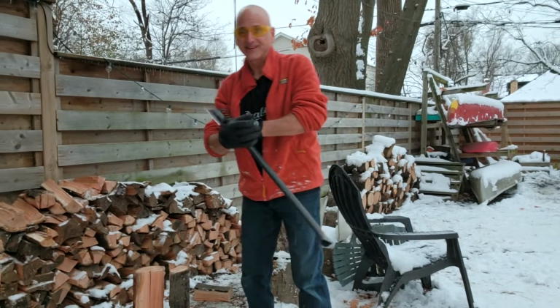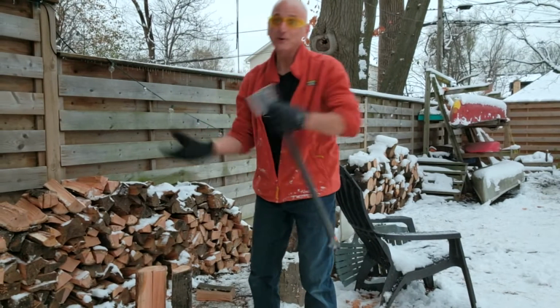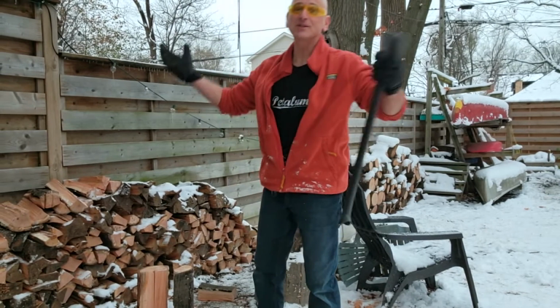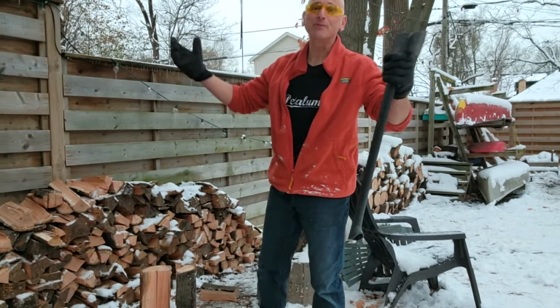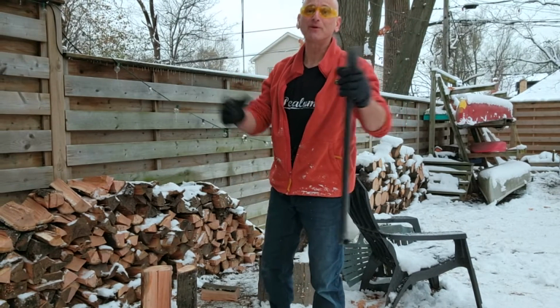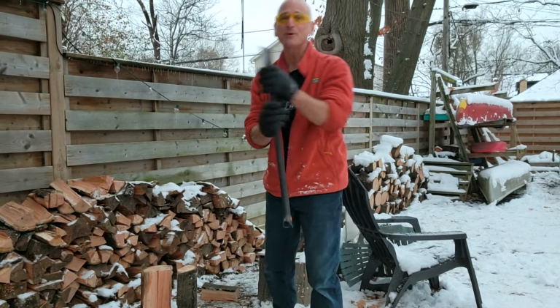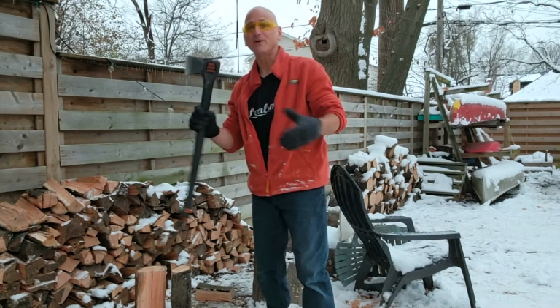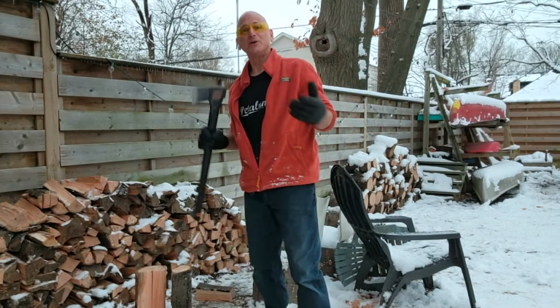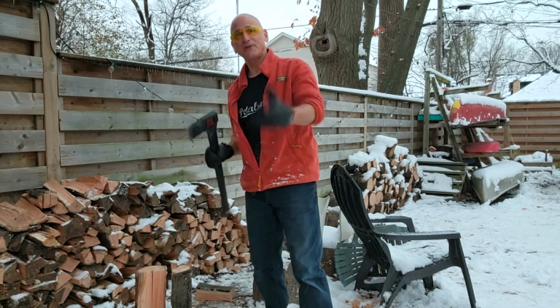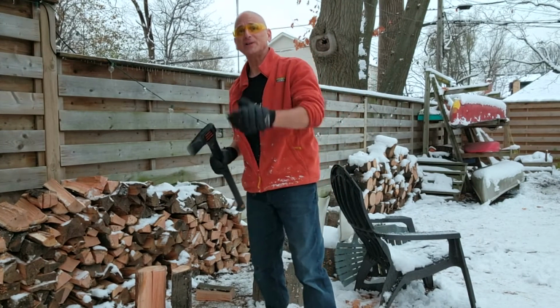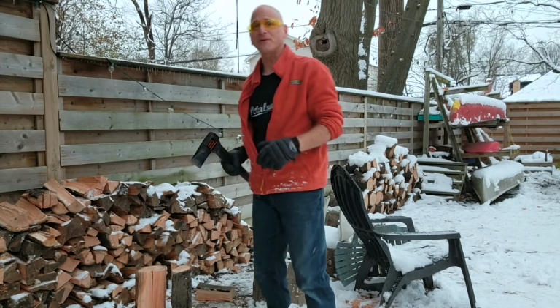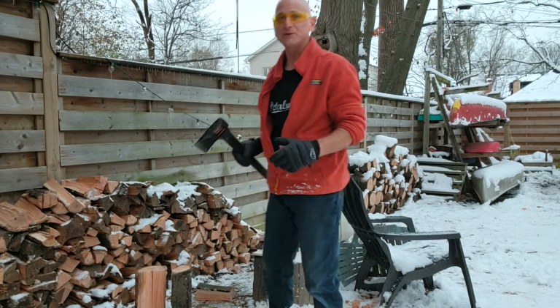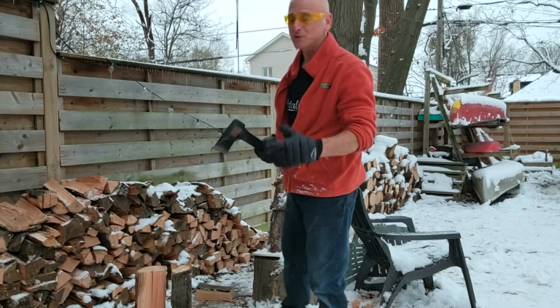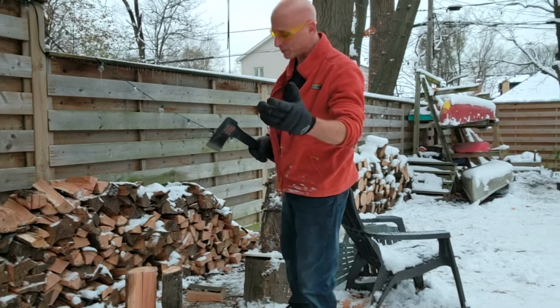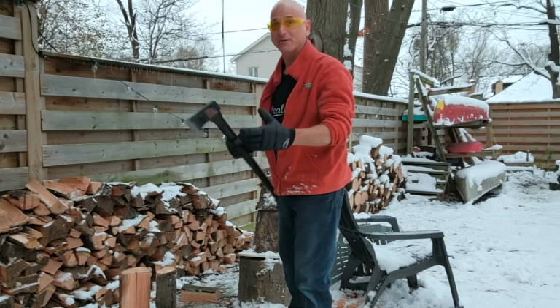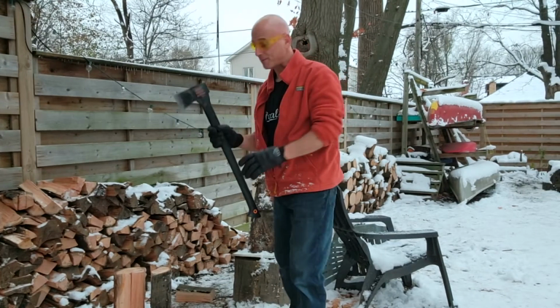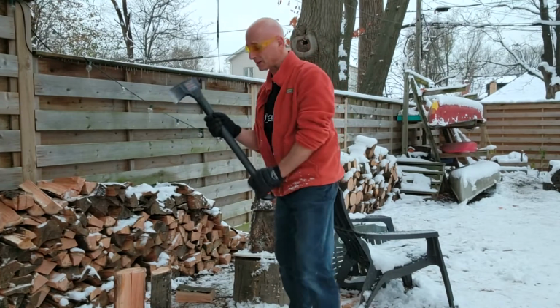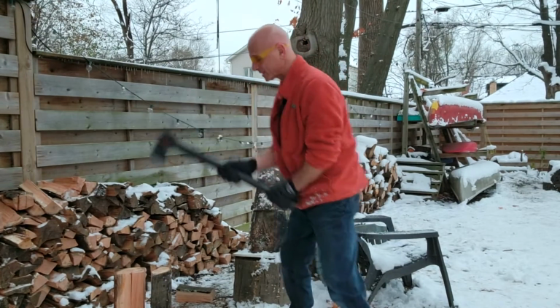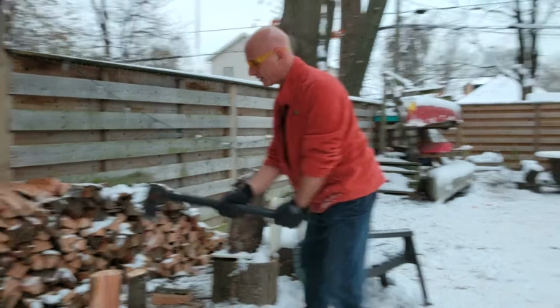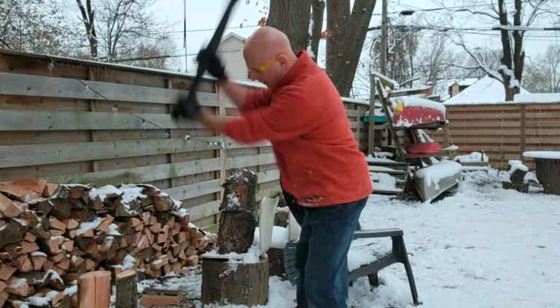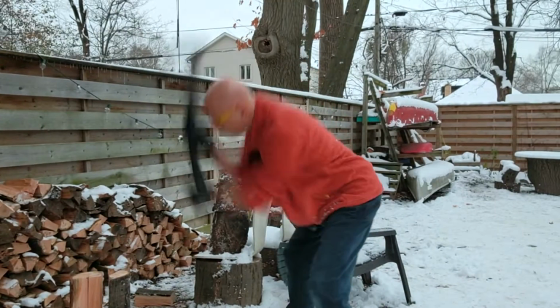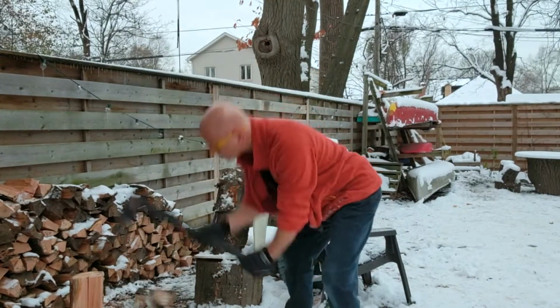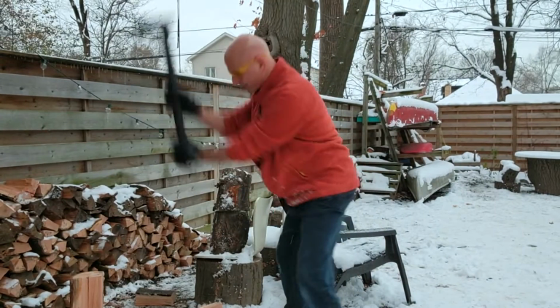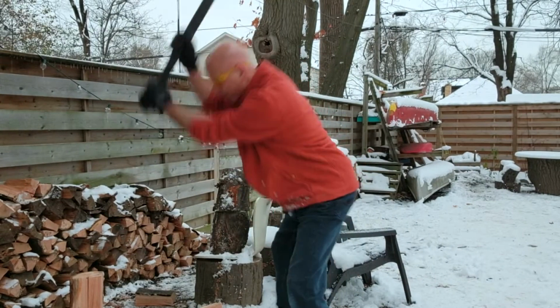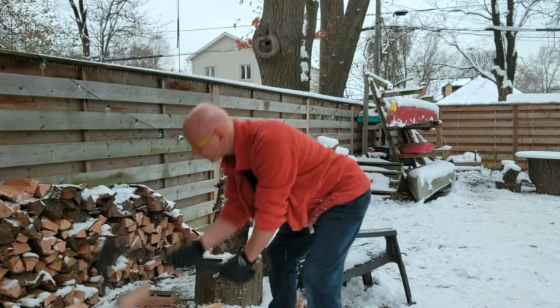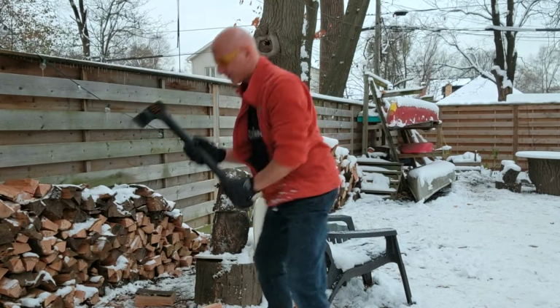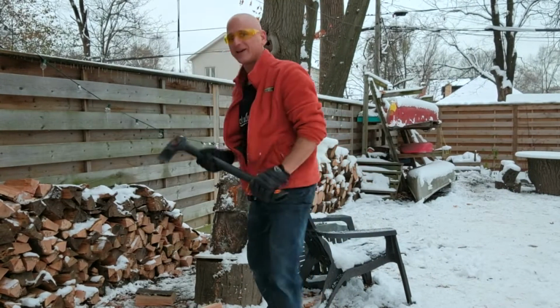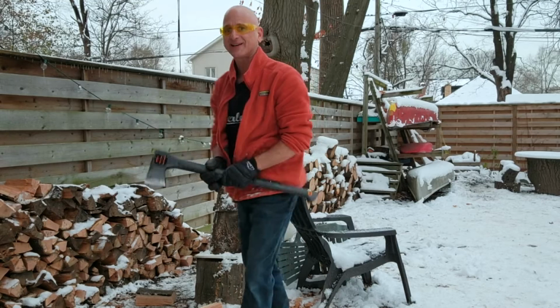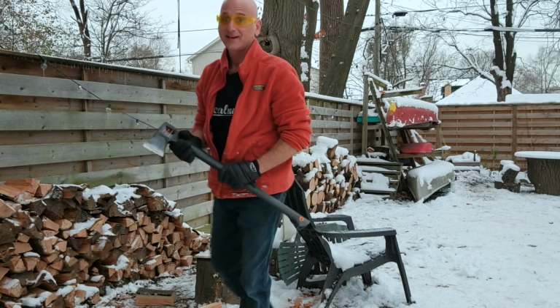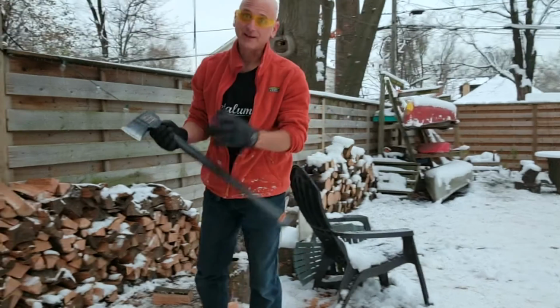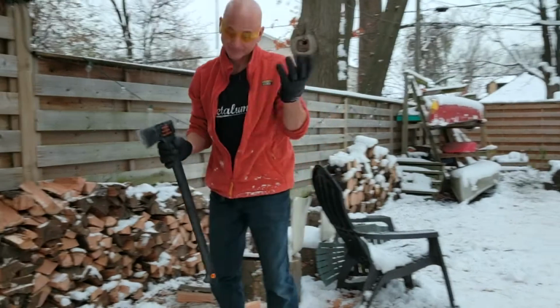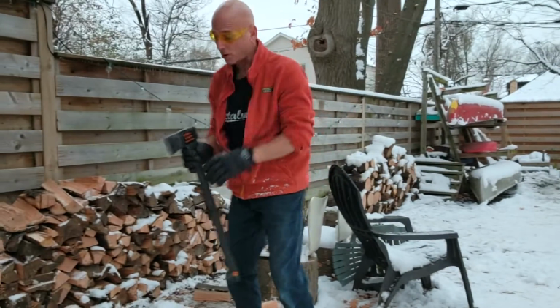Who needs a gym when there are so many fun and useful things you could do to prepare for the apocalypse? Kidding. I hope.